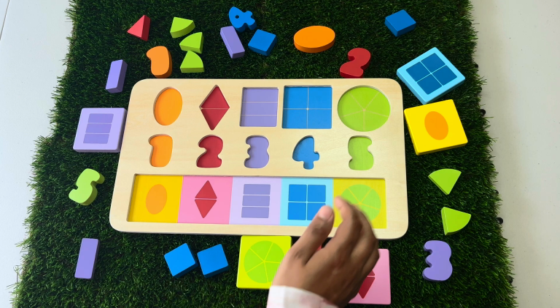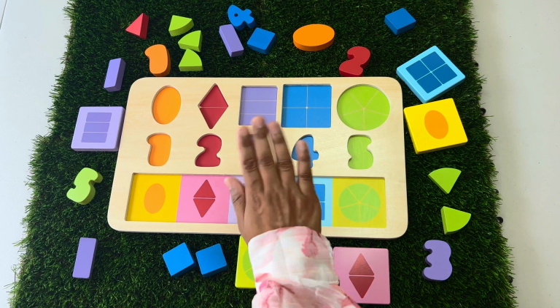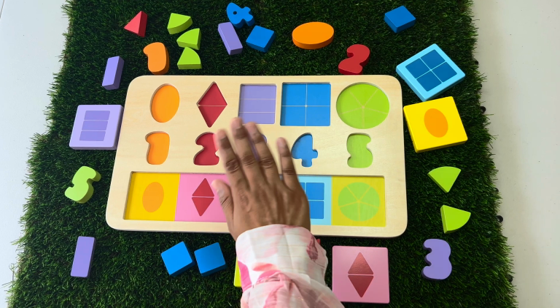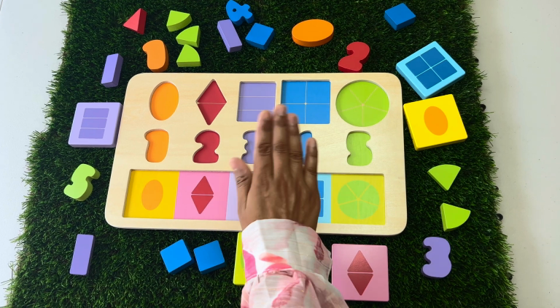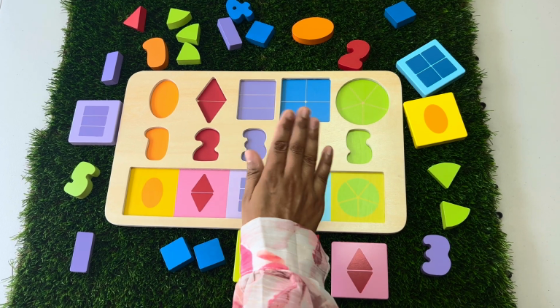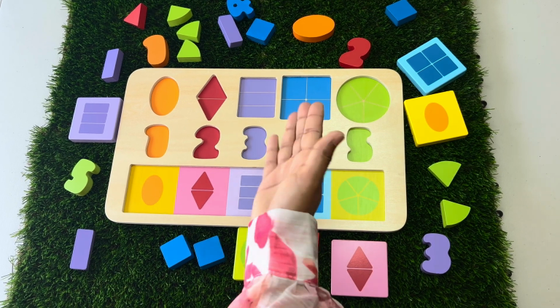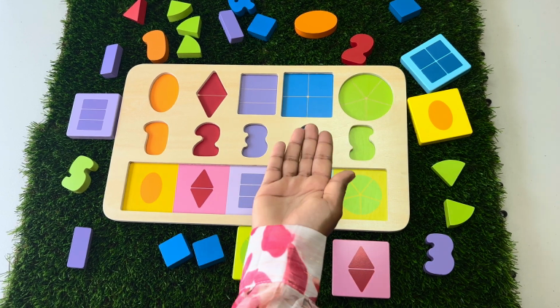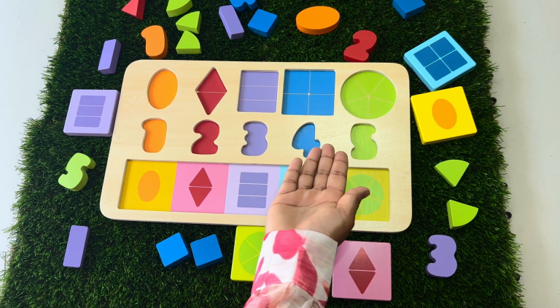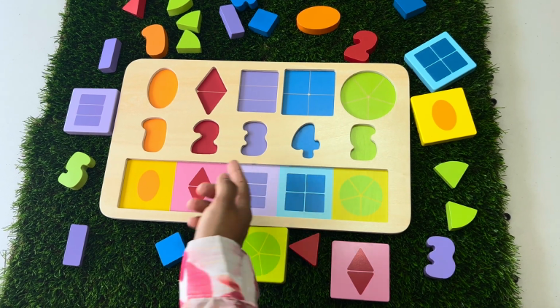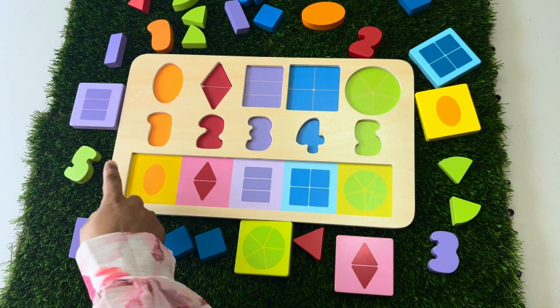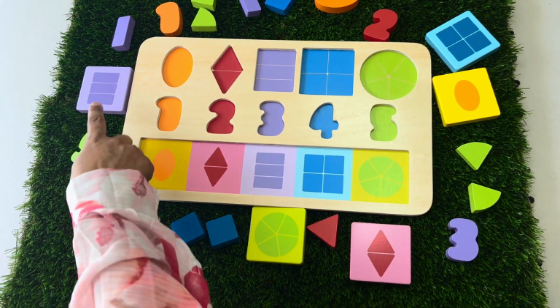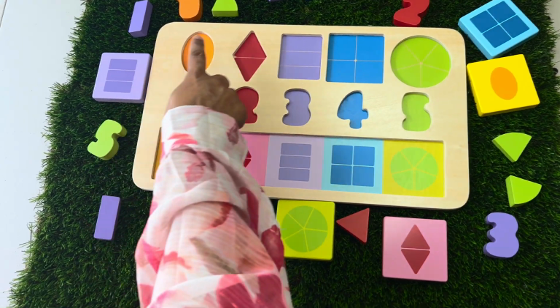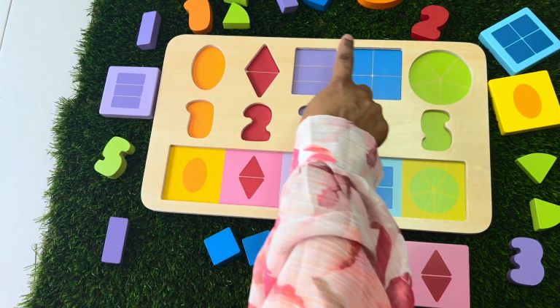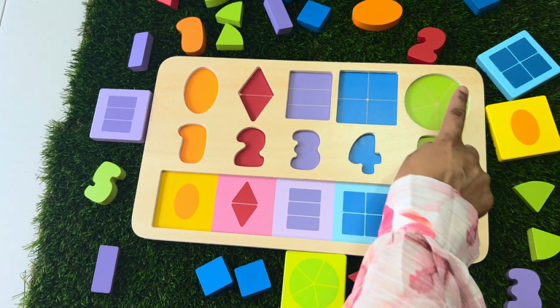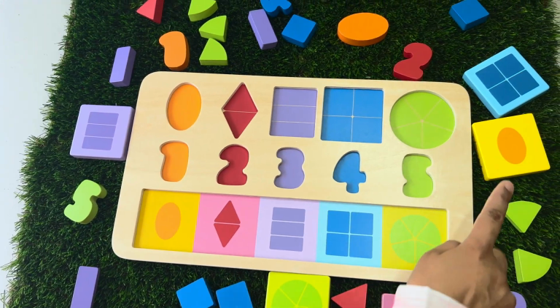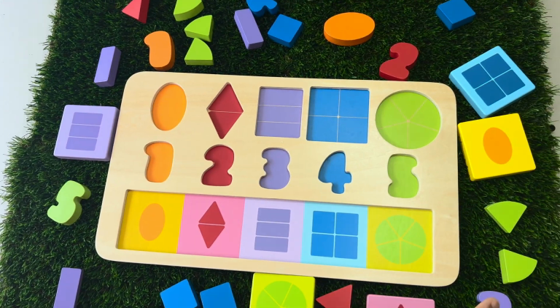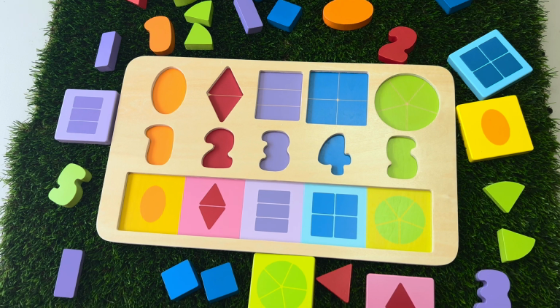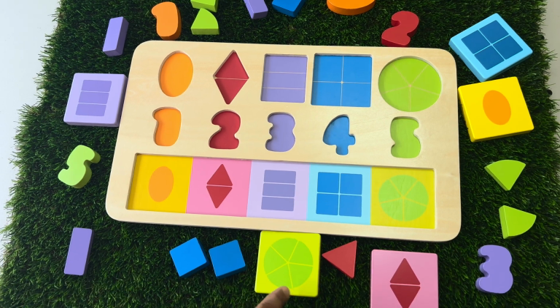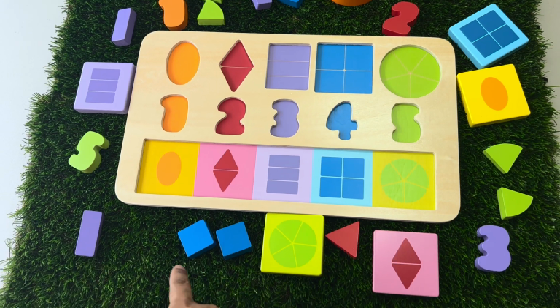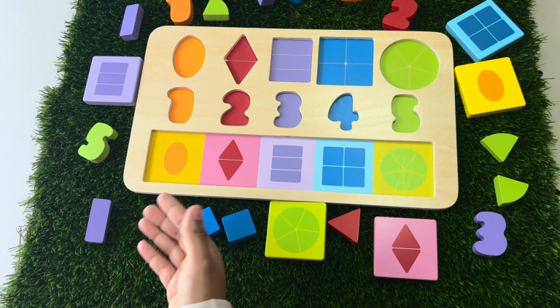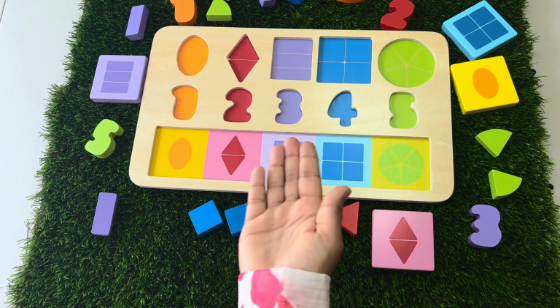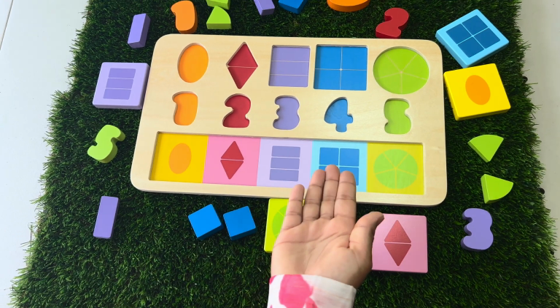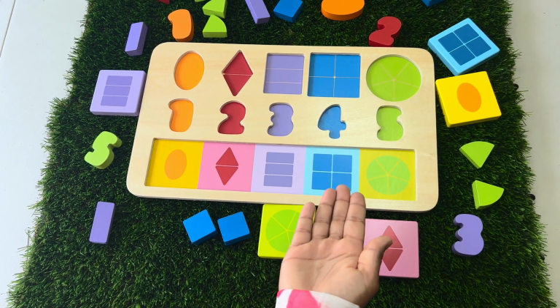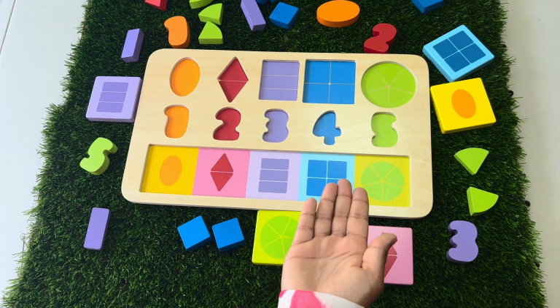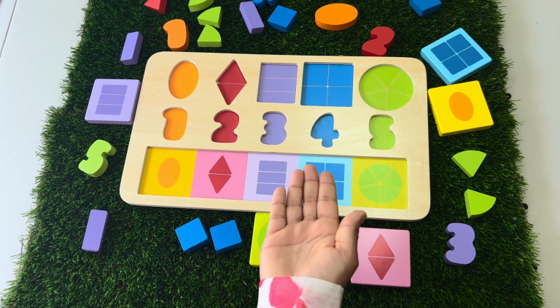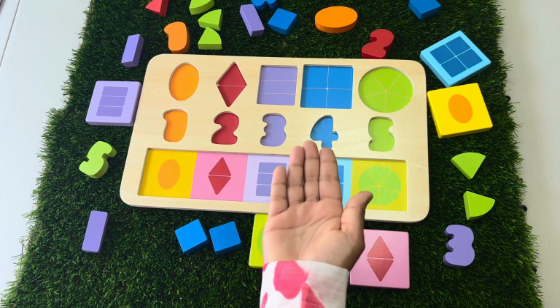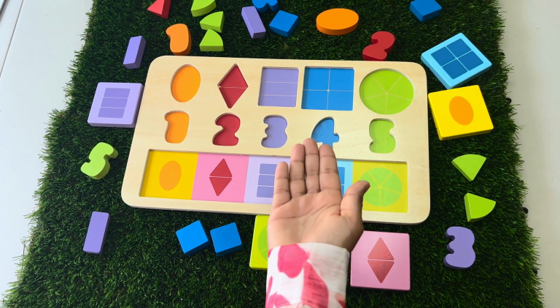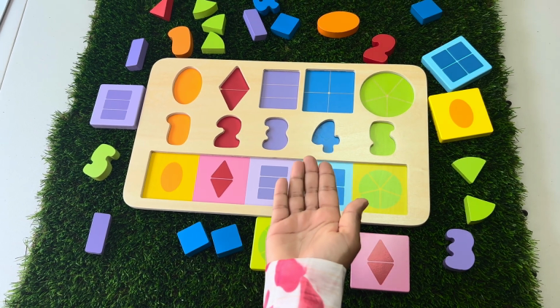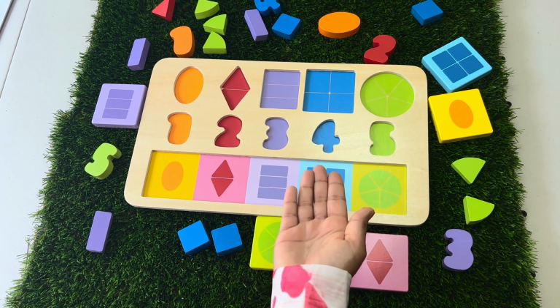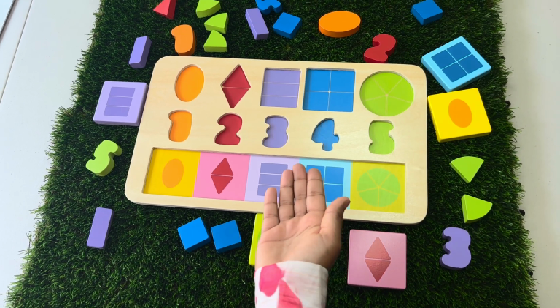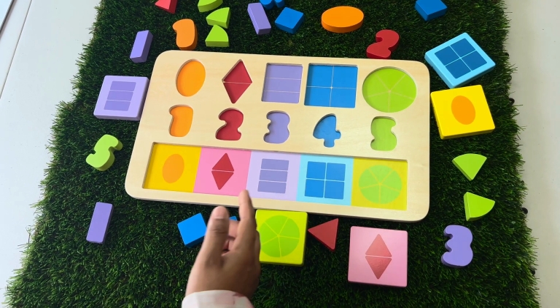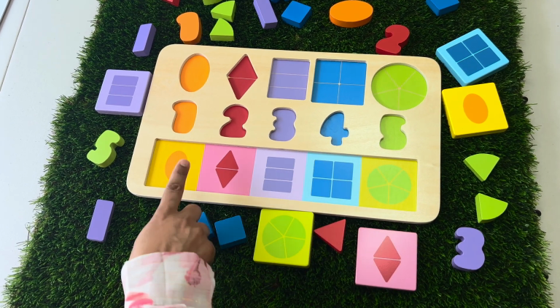Hi, early learners. Look, we have got a number and shape puzzle here. But all our numbers and shapes are everywhere. Can you help me put them all together?